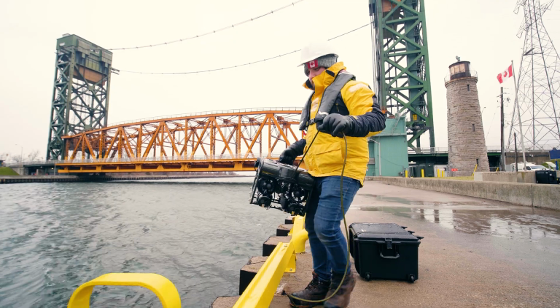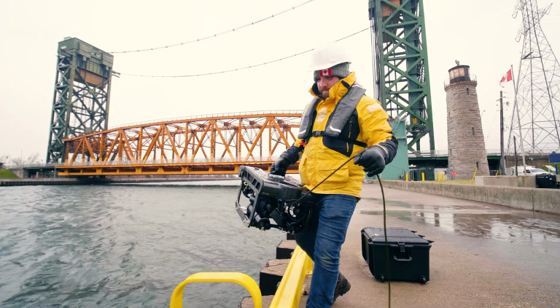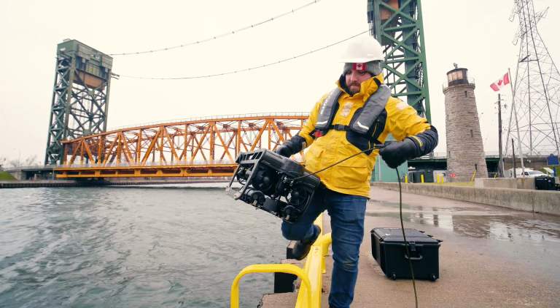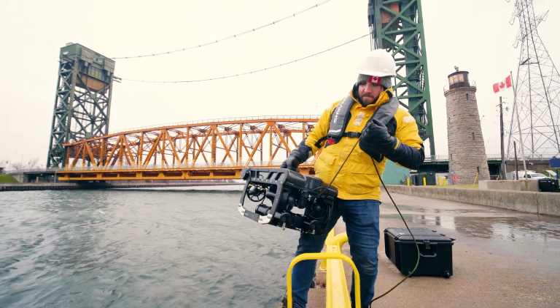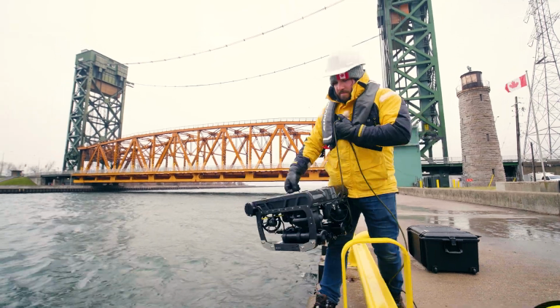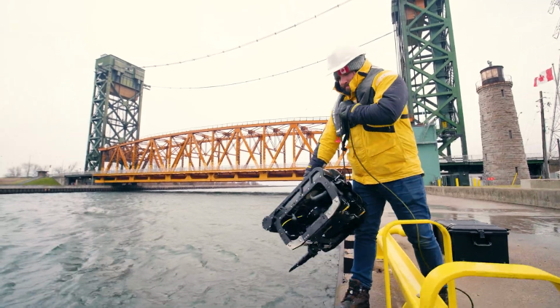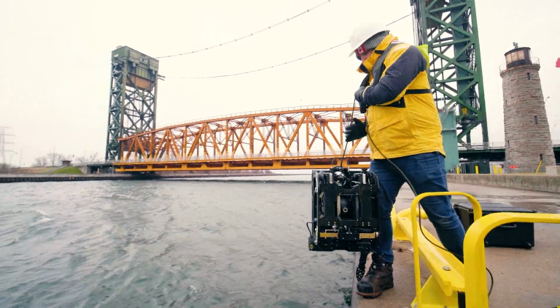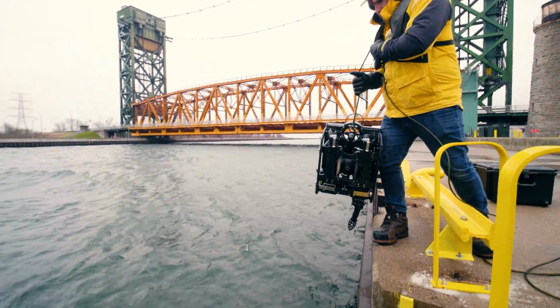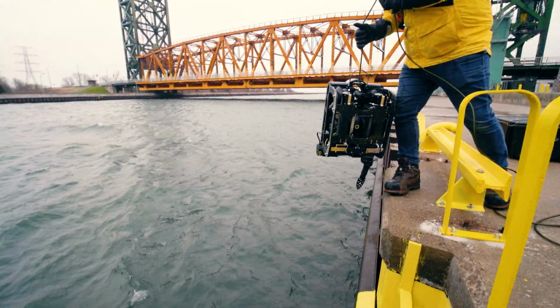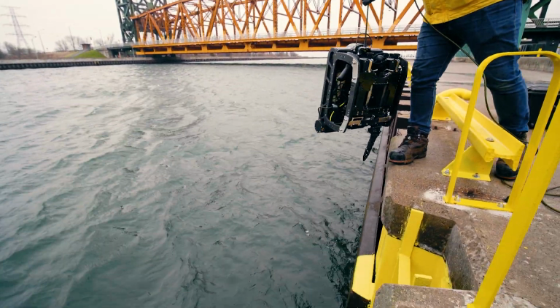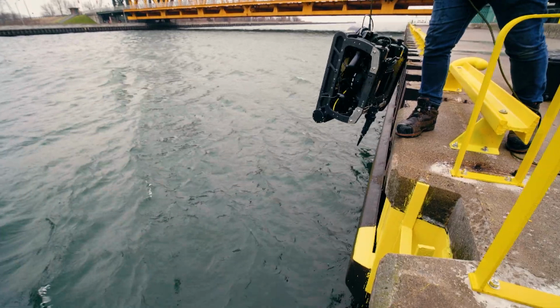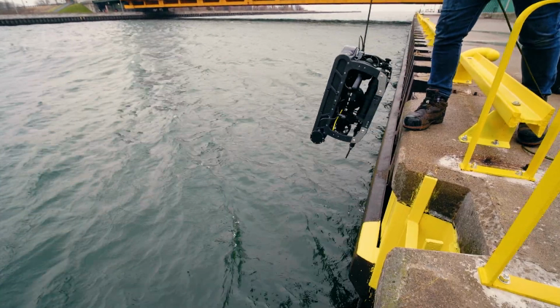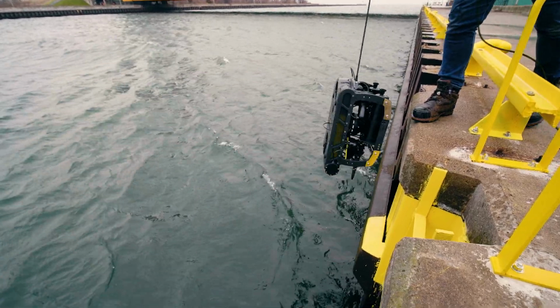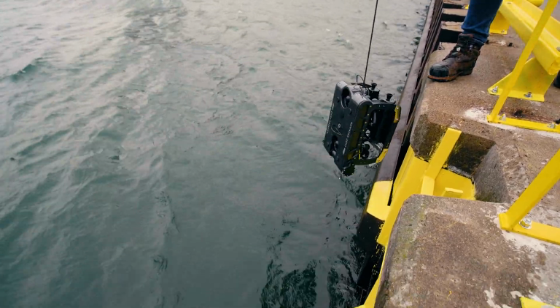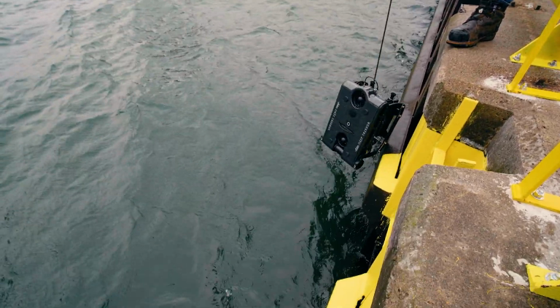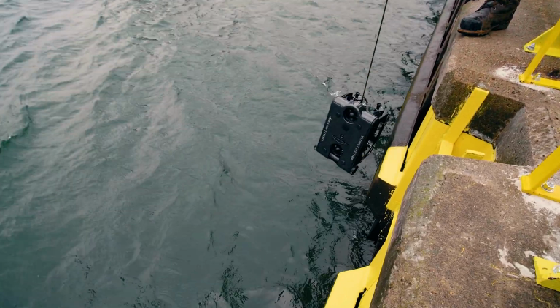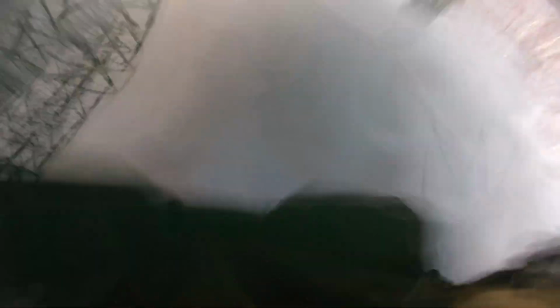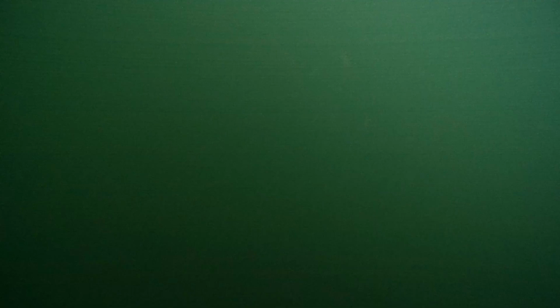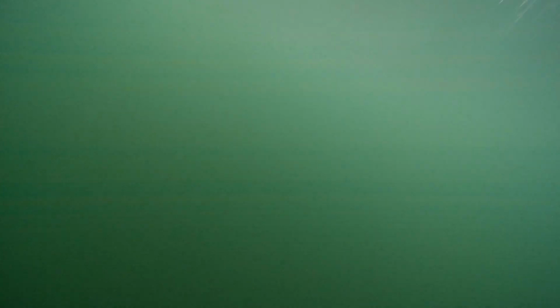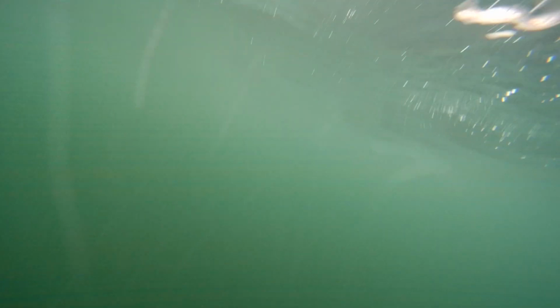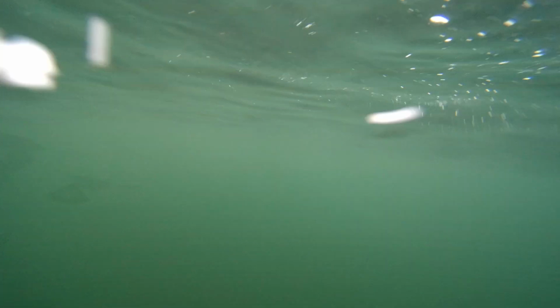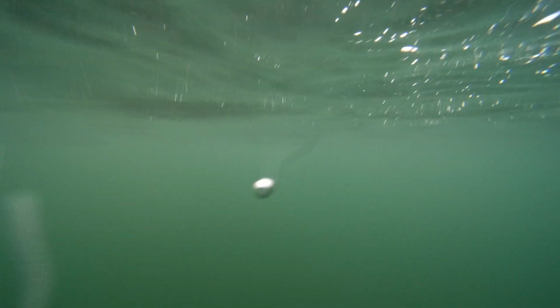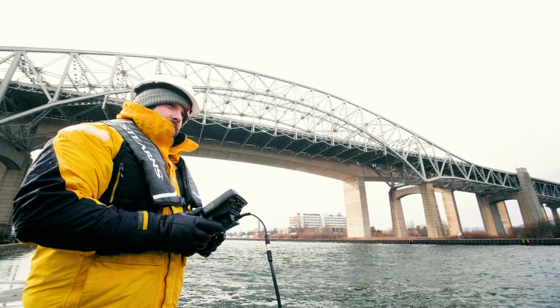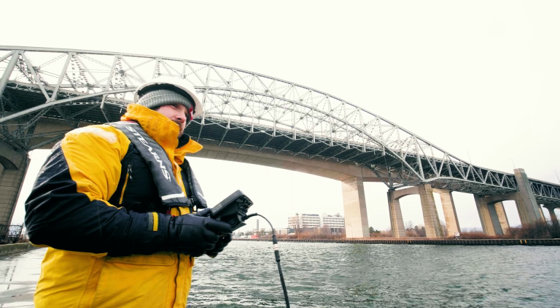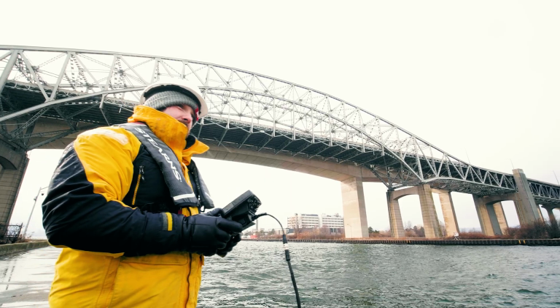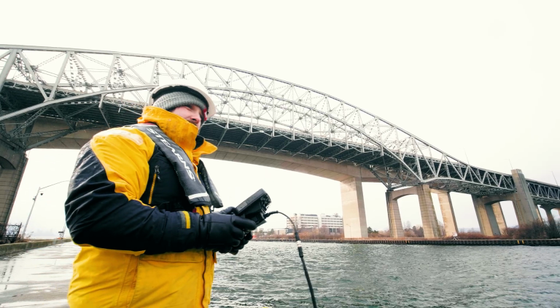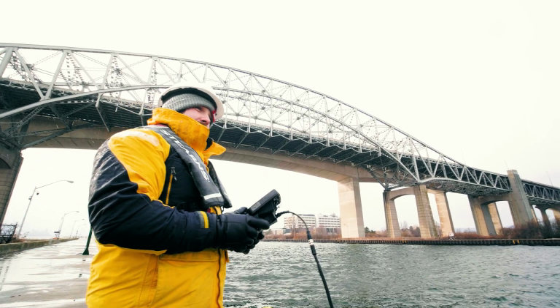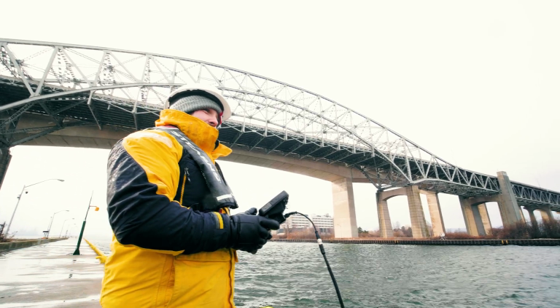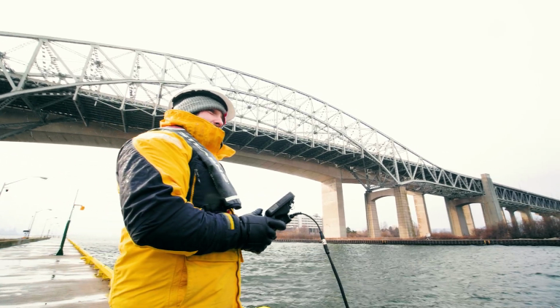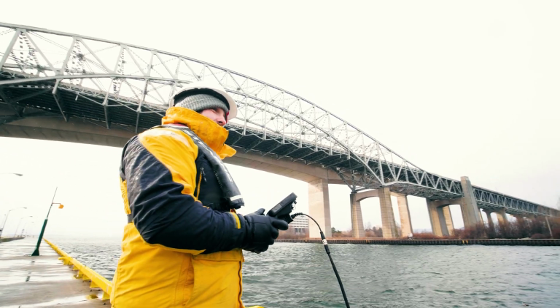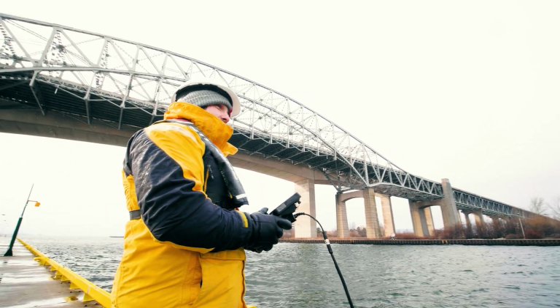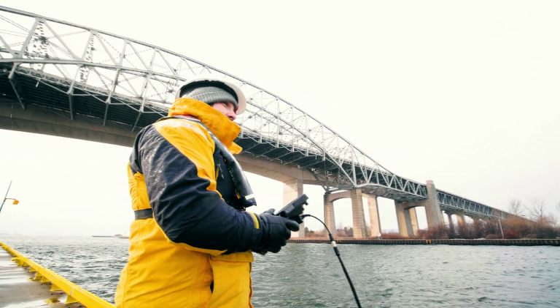The tether has a 300 pound braking strength. Lower the ROV by the tether, hand over hand. At this point, you're ready to begin your mission.